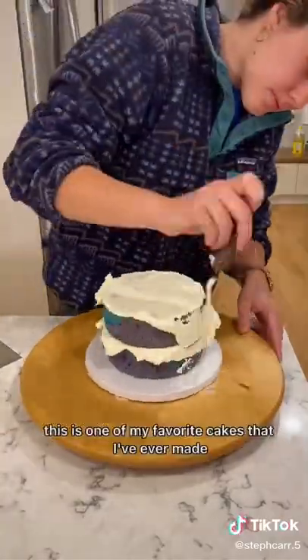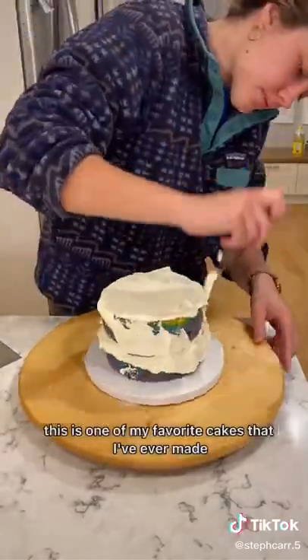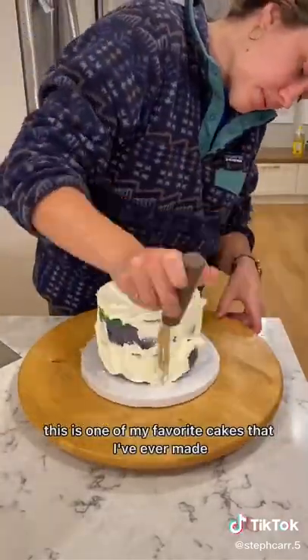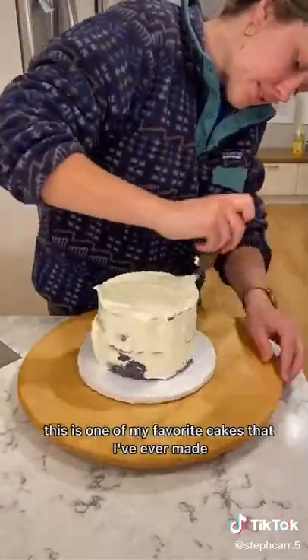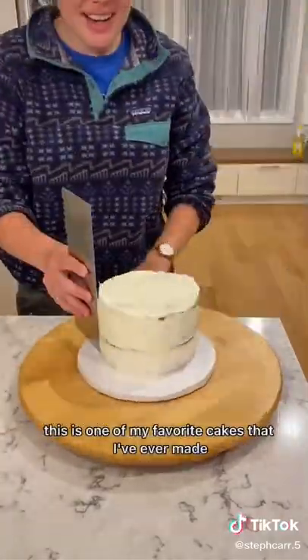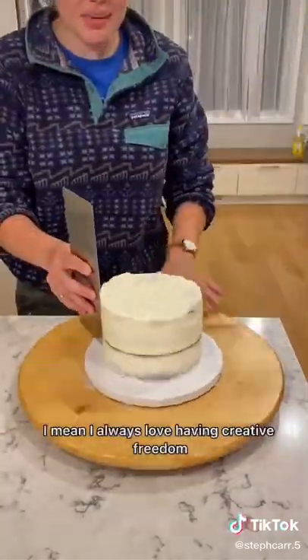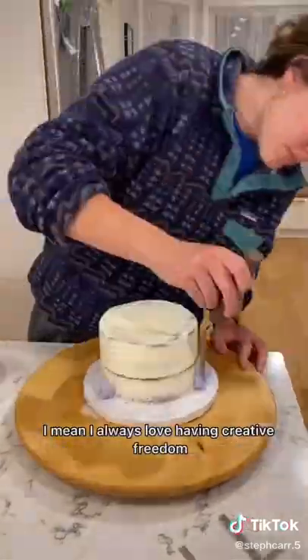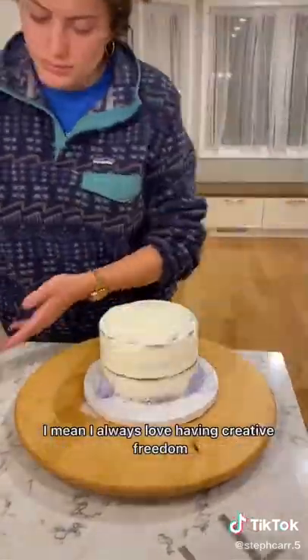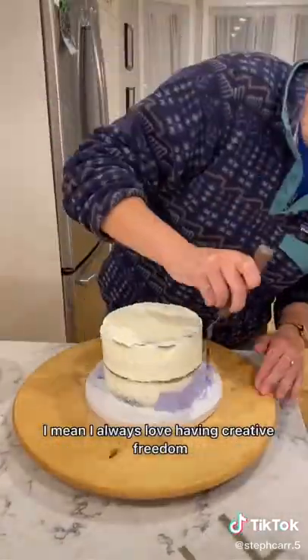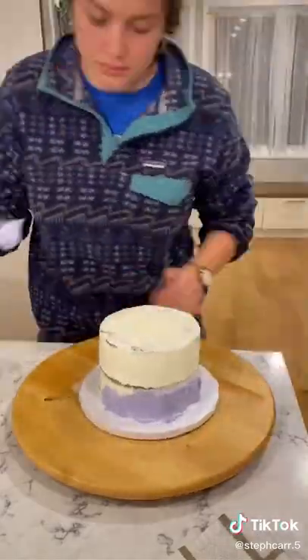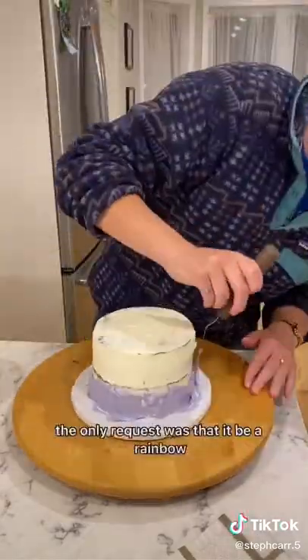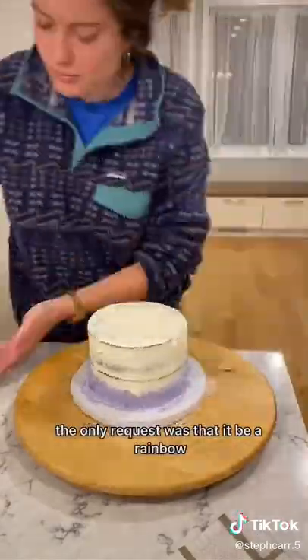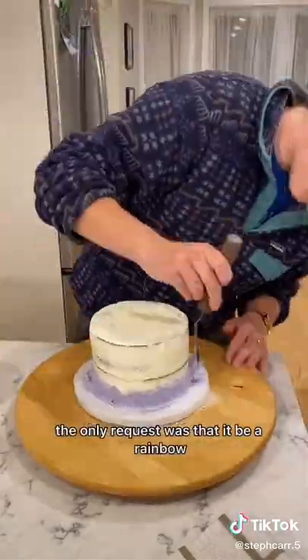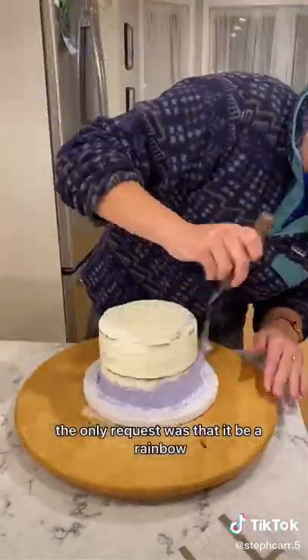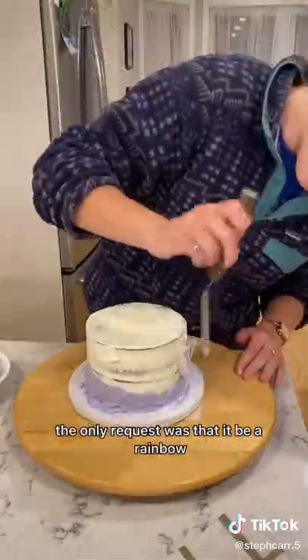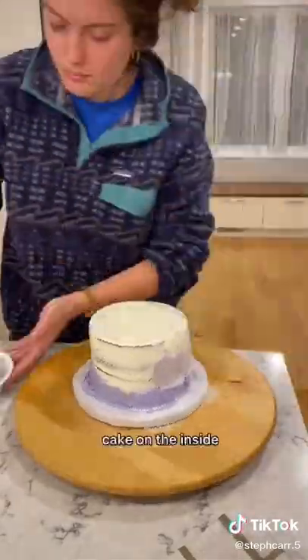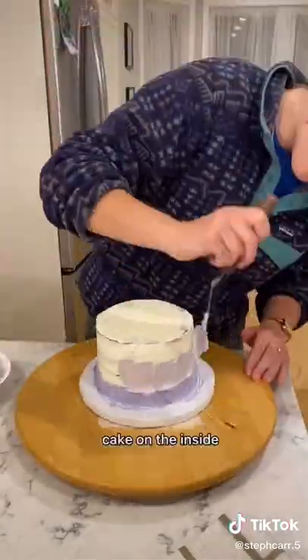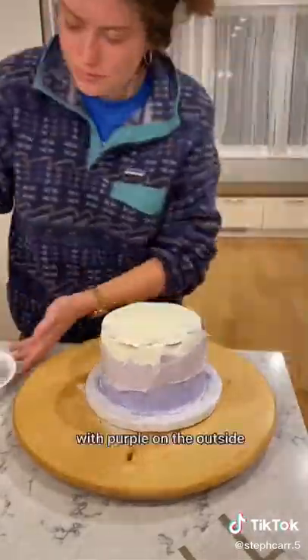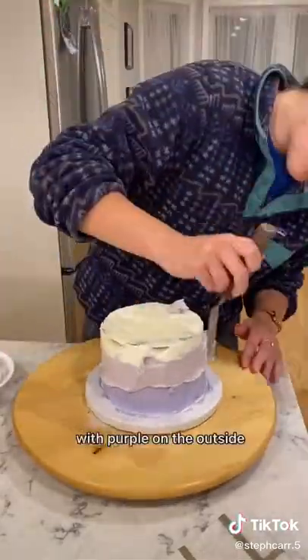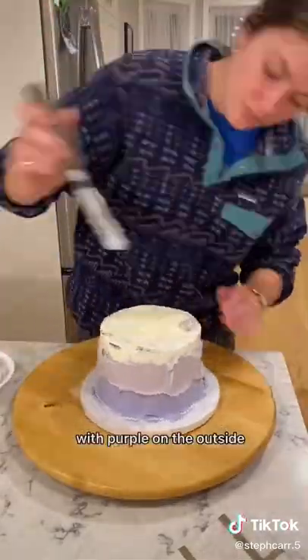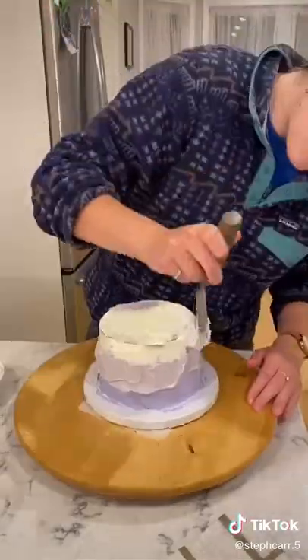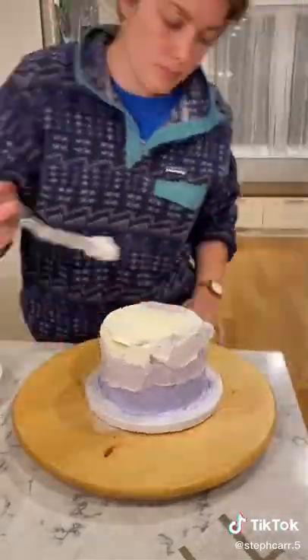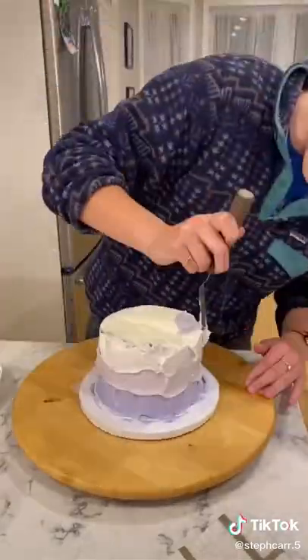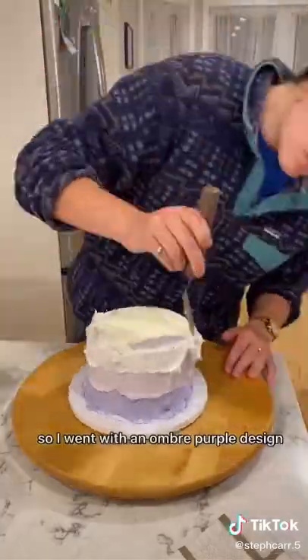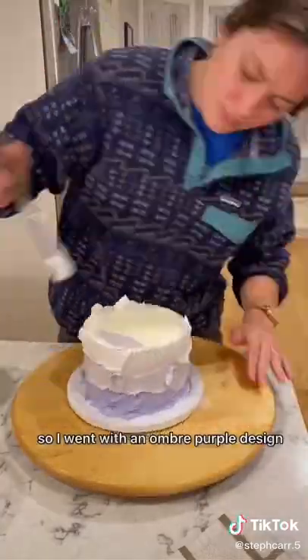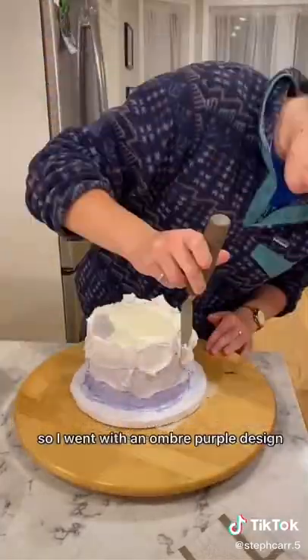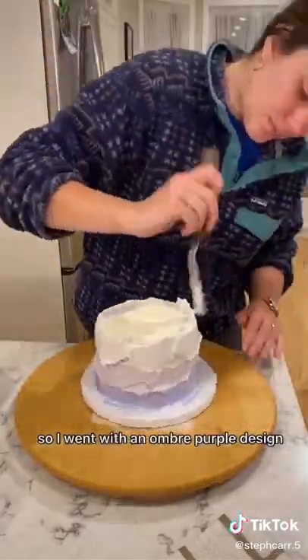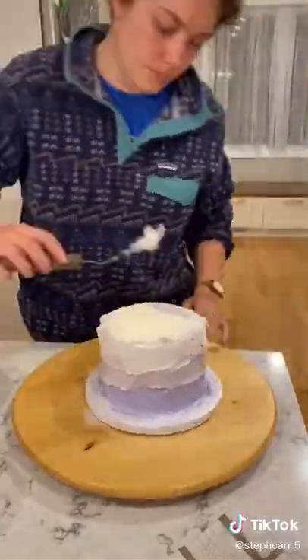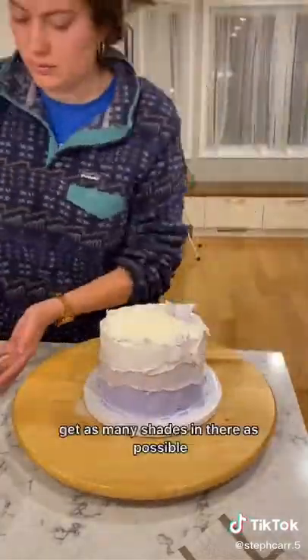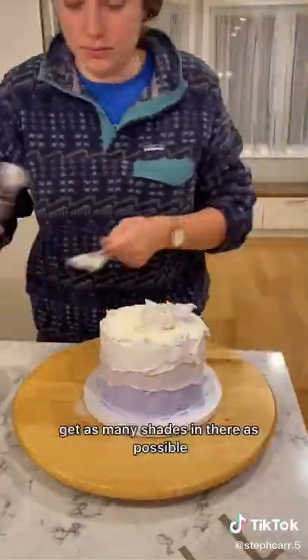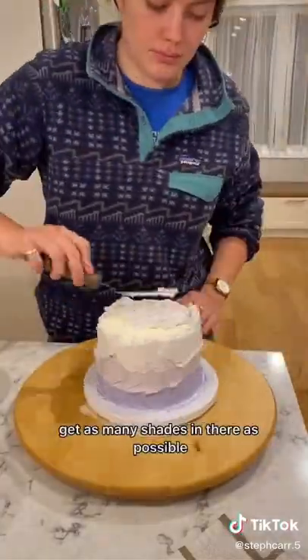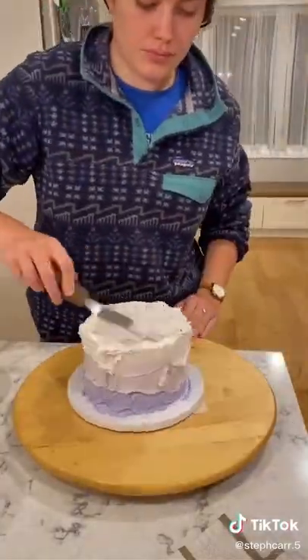This is one of my favorite cakes that I've ever made. I mean, I always love having creative freedom. The only request was that it be a rainbow cake on the inside with purple on the outside. So I went with an ombre purple design, getting as many shades in there as possible.